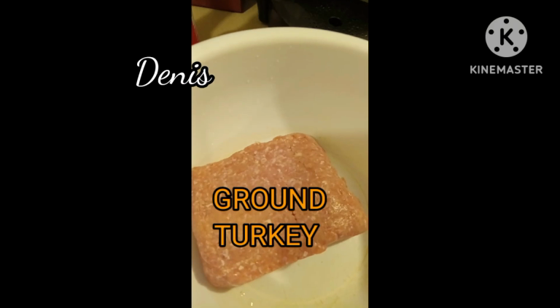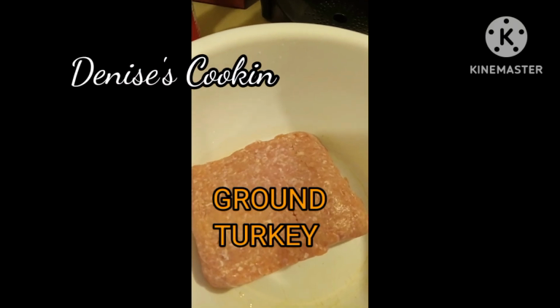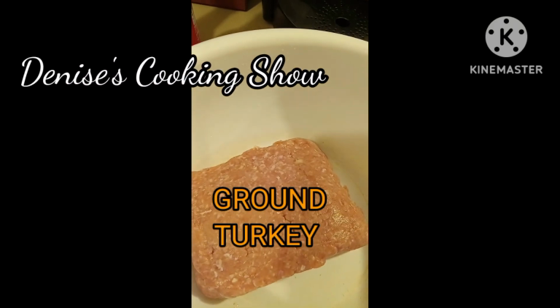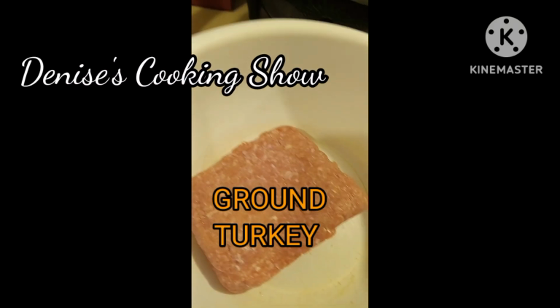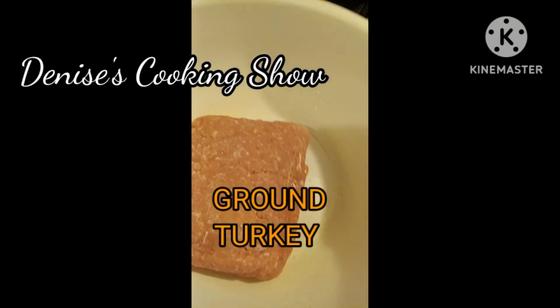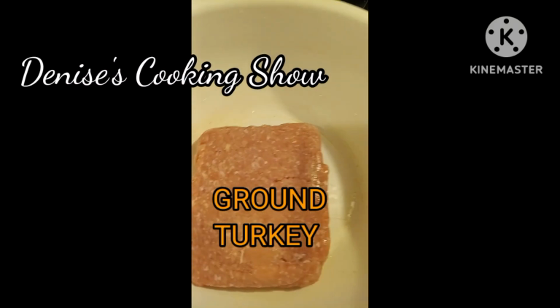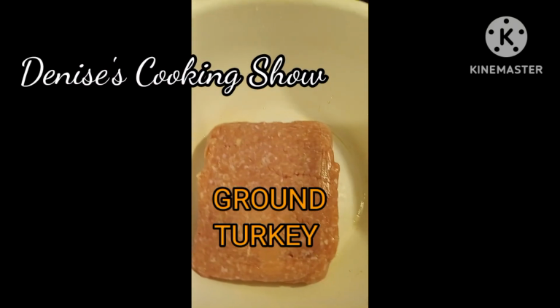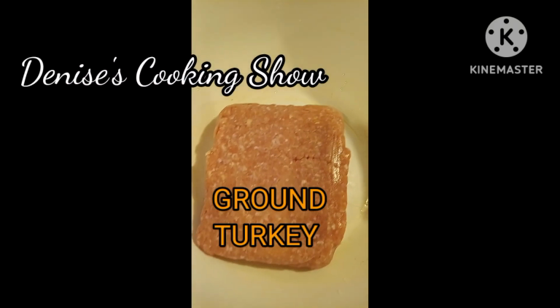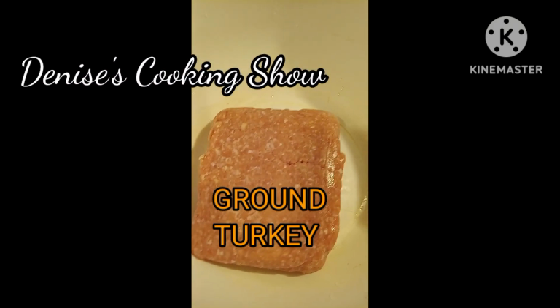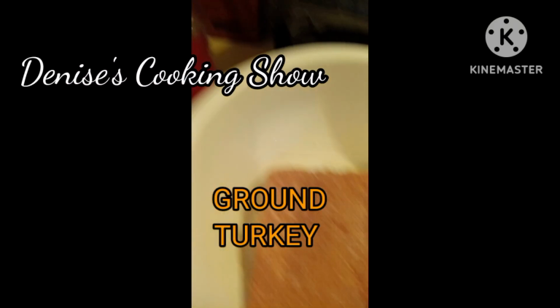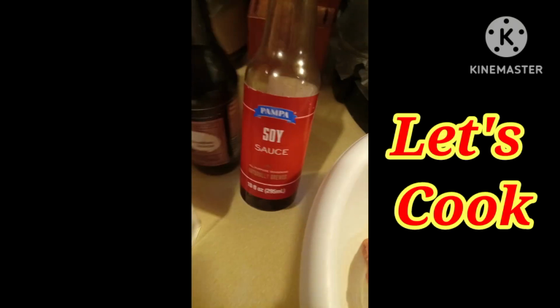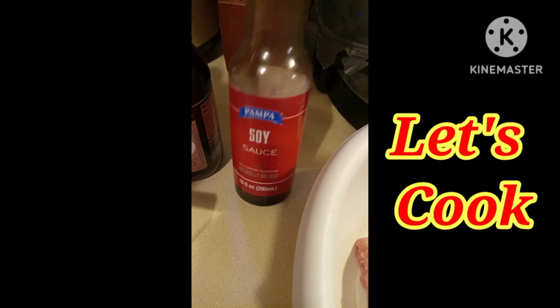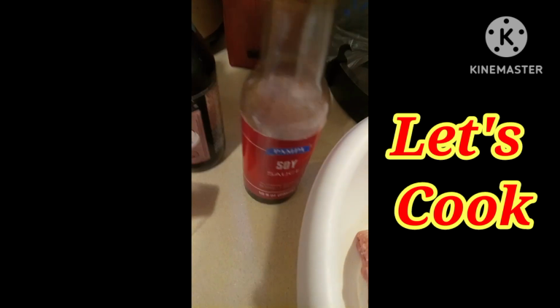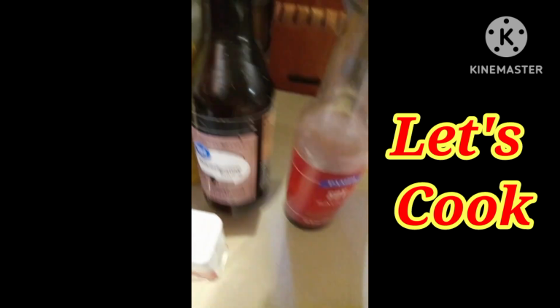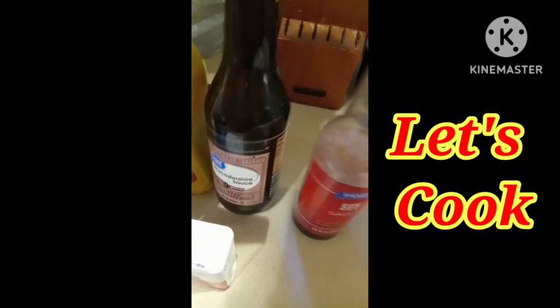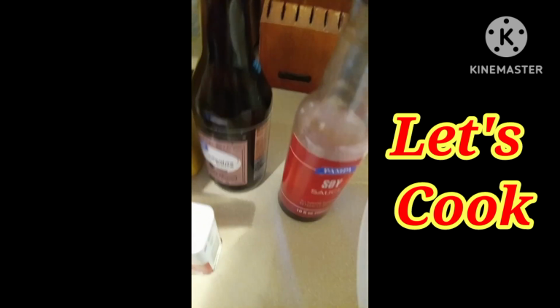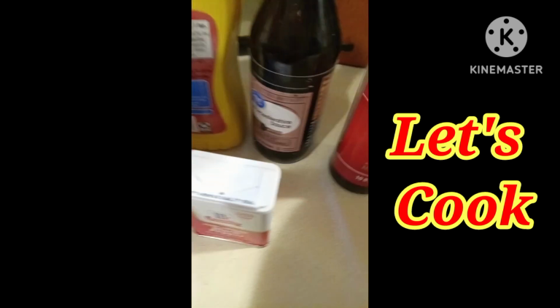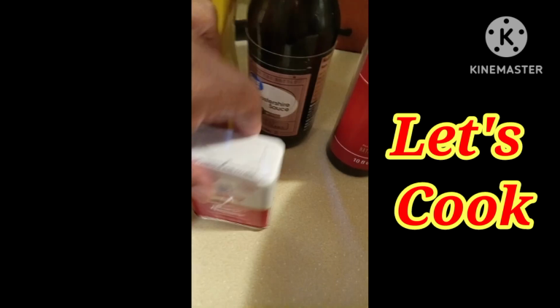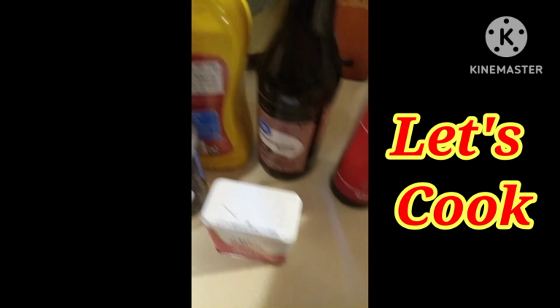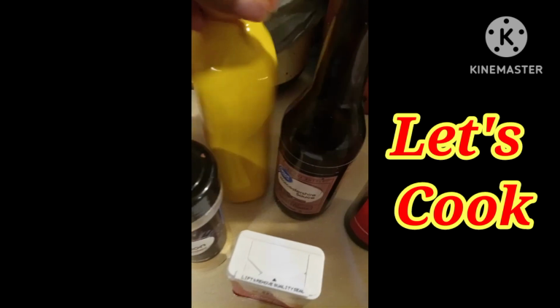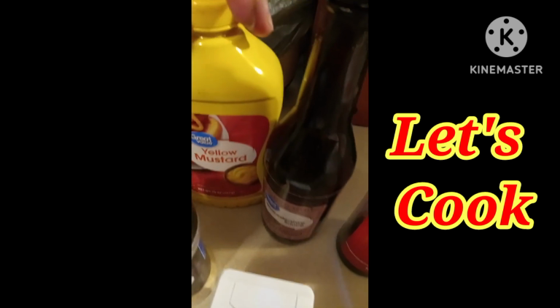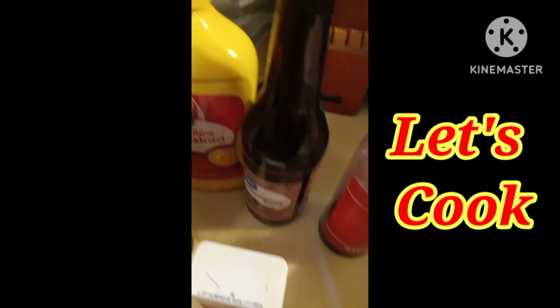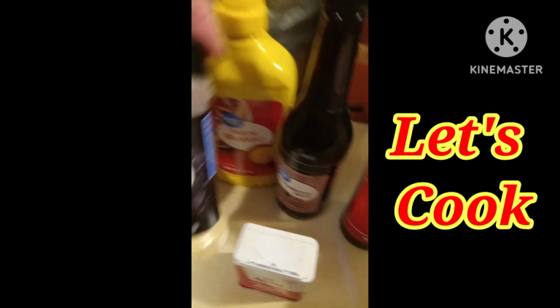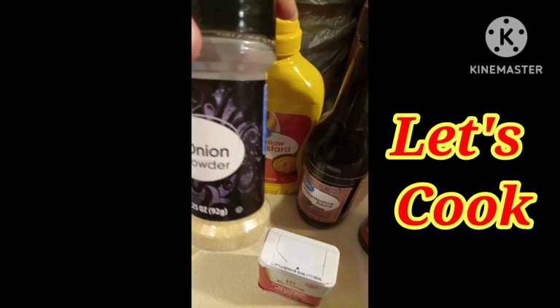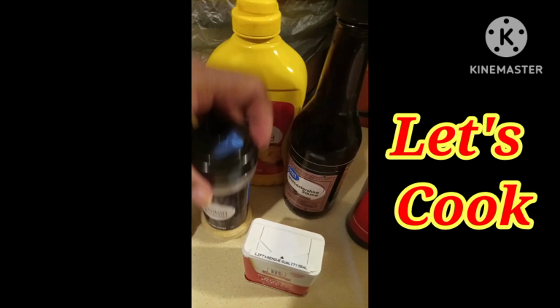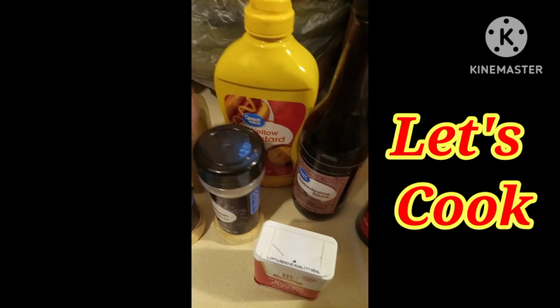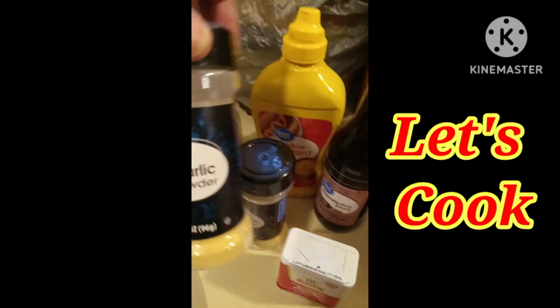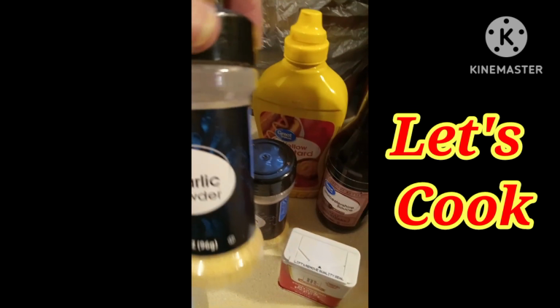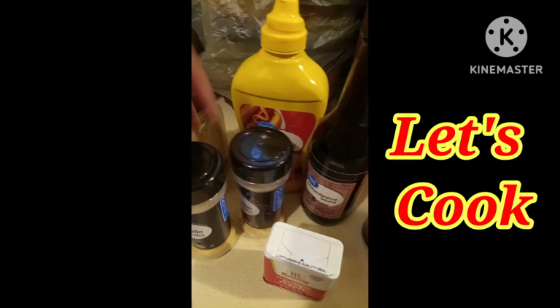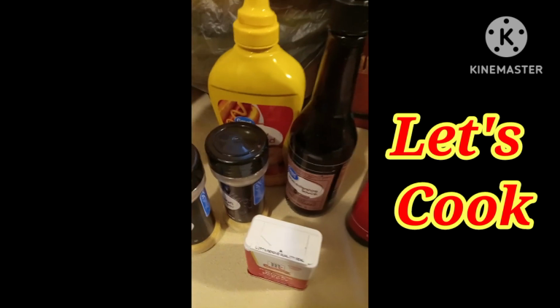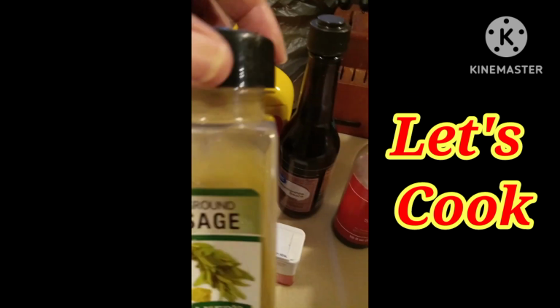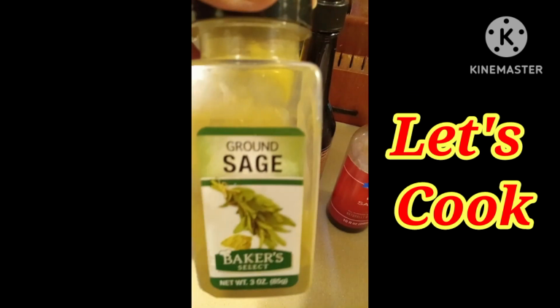All right, I've got ground turkey right here. Soy sauce, Worcestershire sauce, black pepper, mustard, onion powder, garlic powder, and sage.